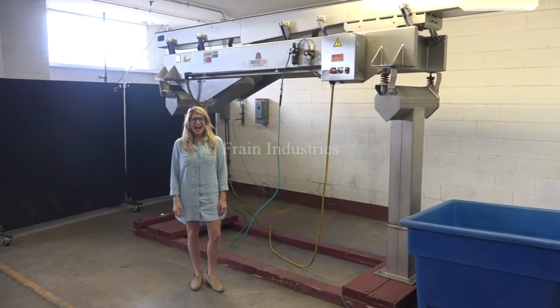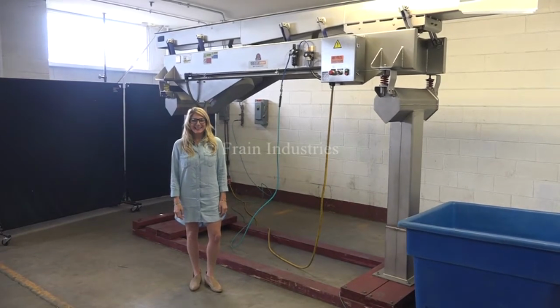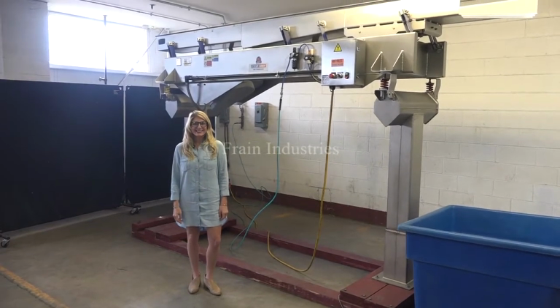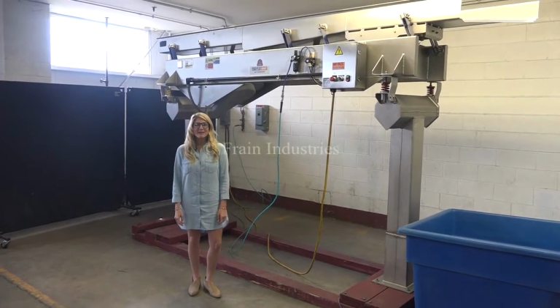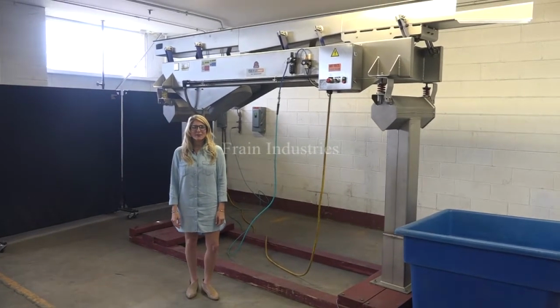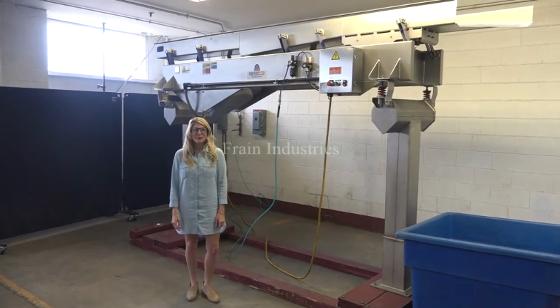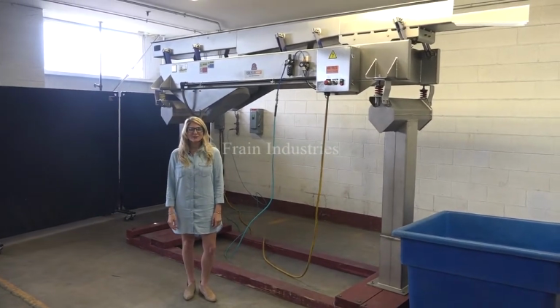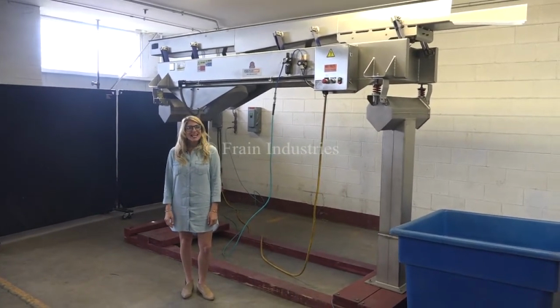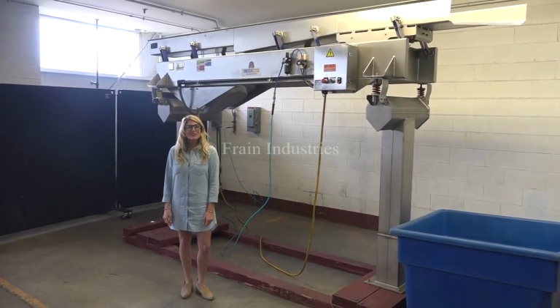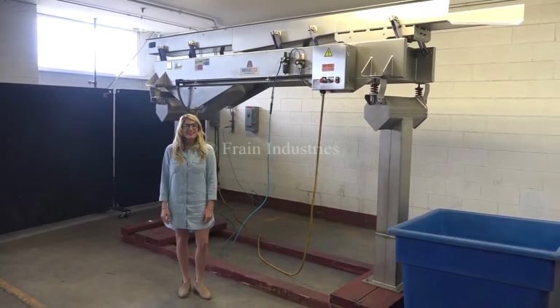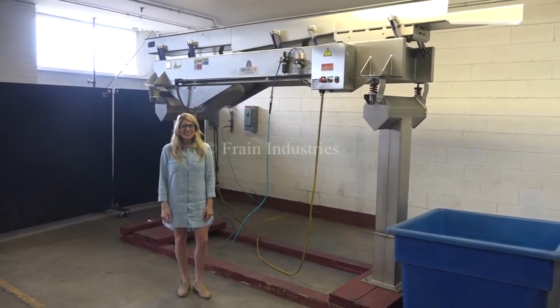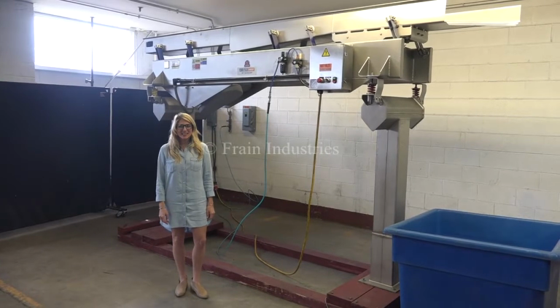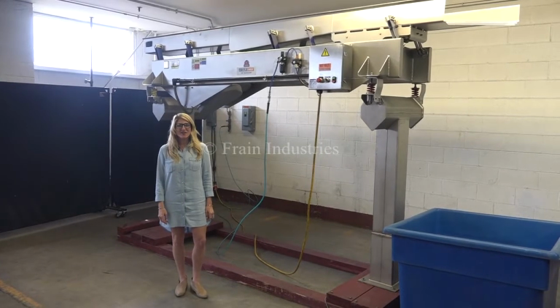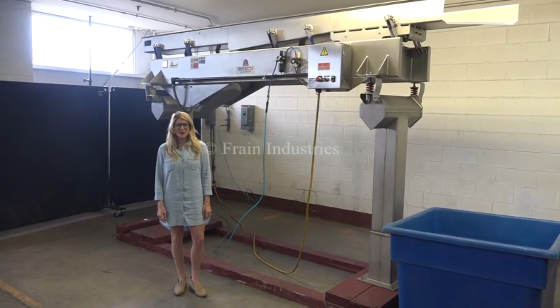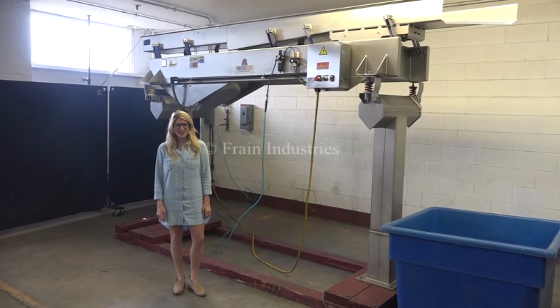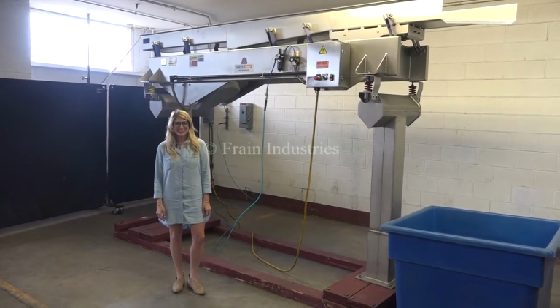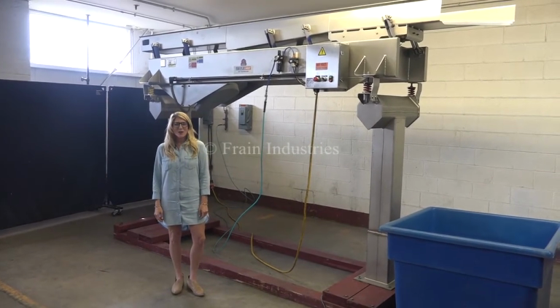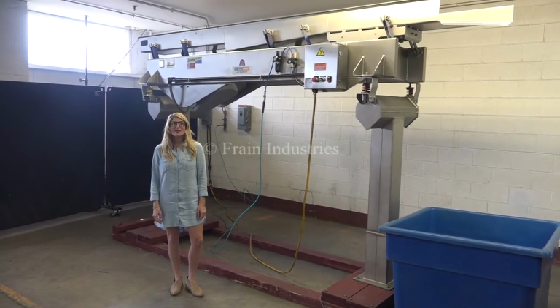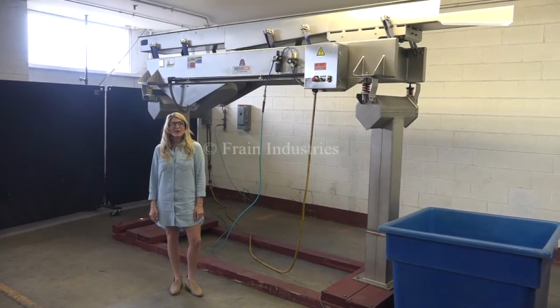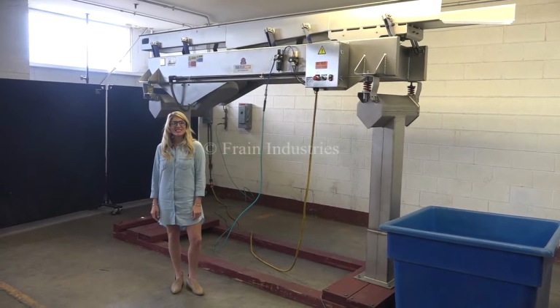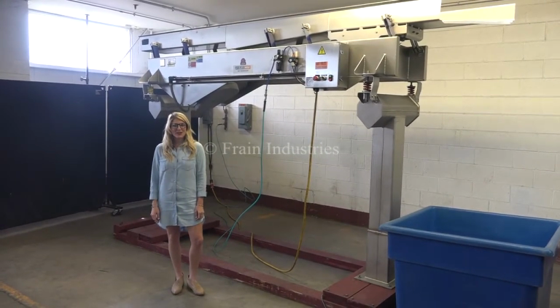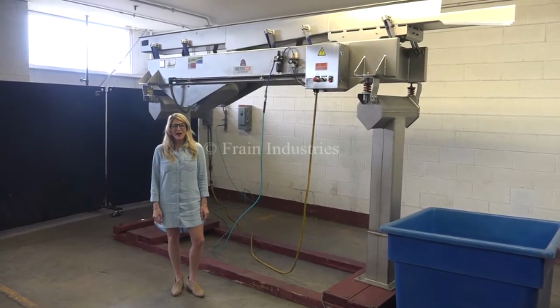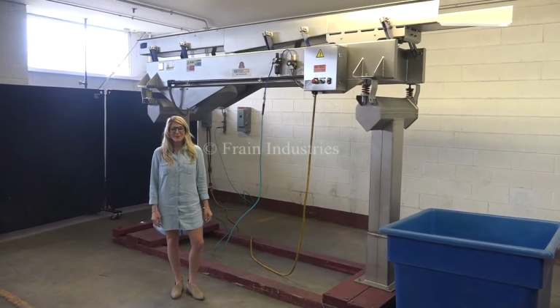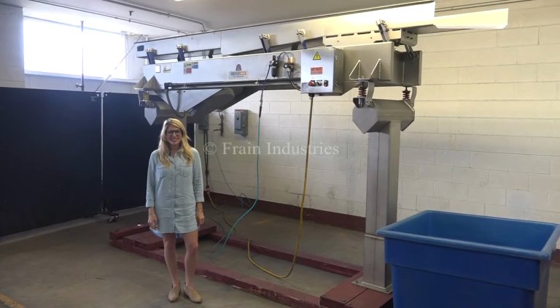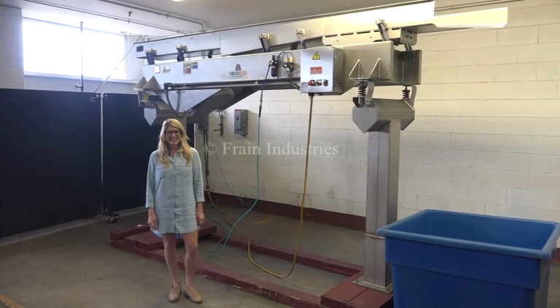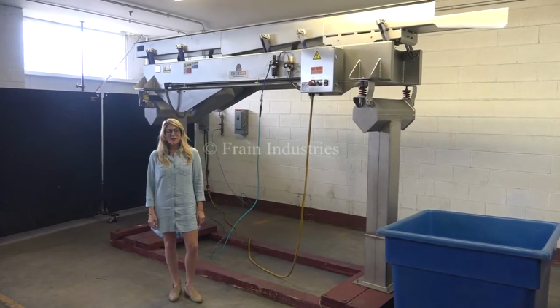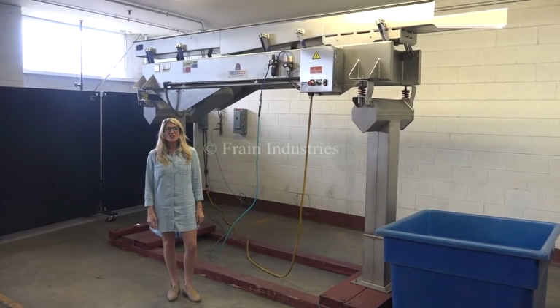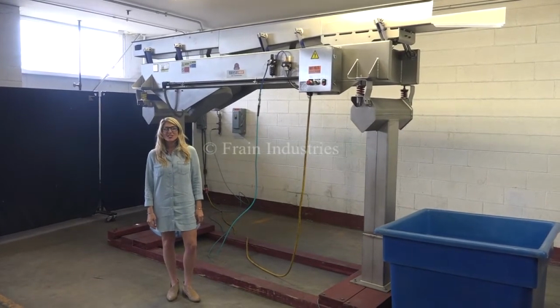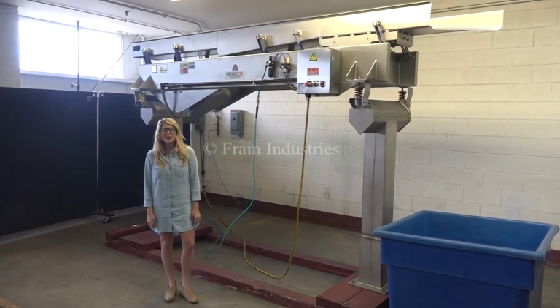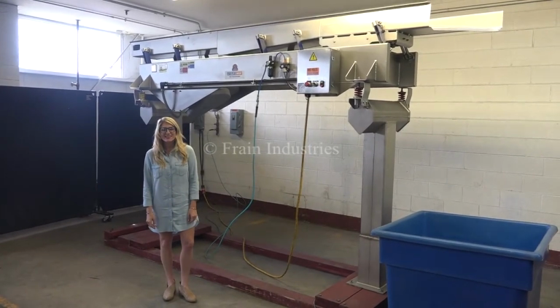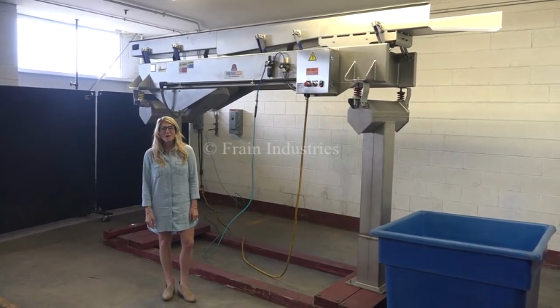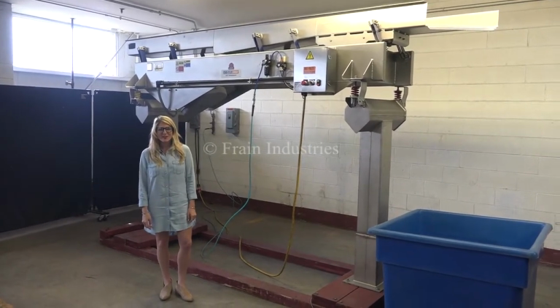Hi, I'm Katie with the Frame Group. Today we're cycling your Key Technologies vibratory feeder. We recommend you use the manual in its entirety before powering up the machine. The voltage is currently set to three phase 40 volts.